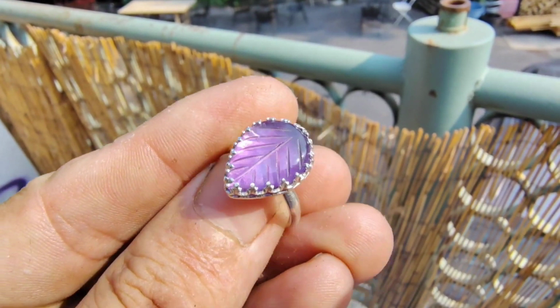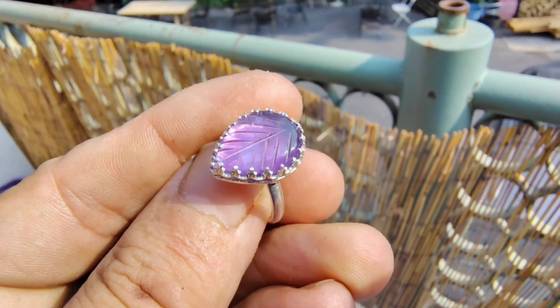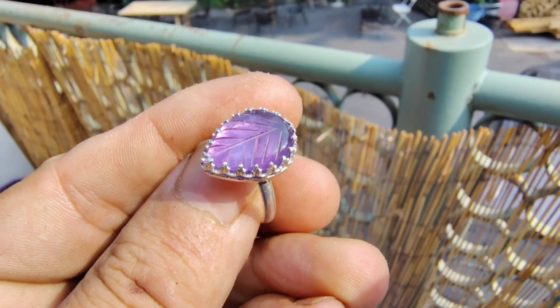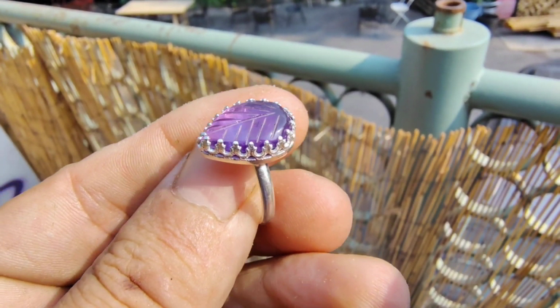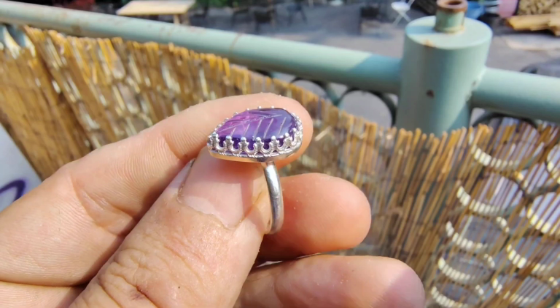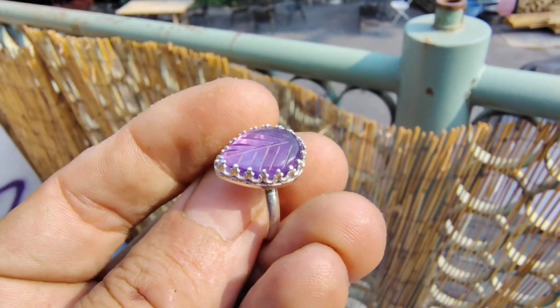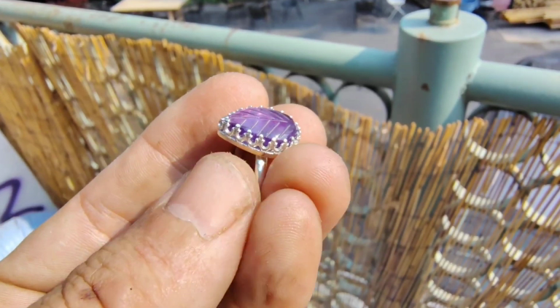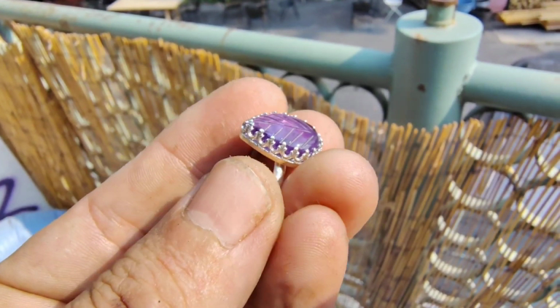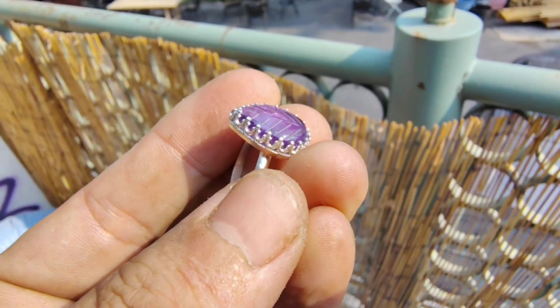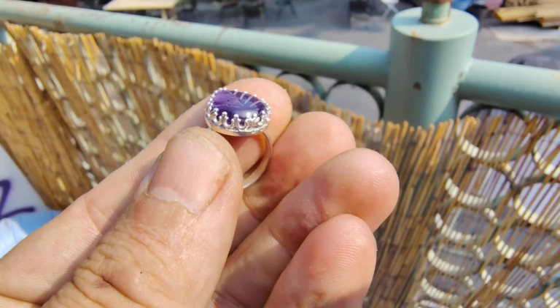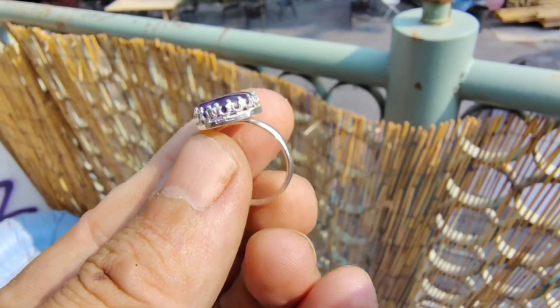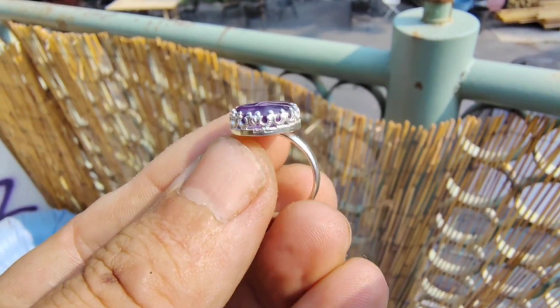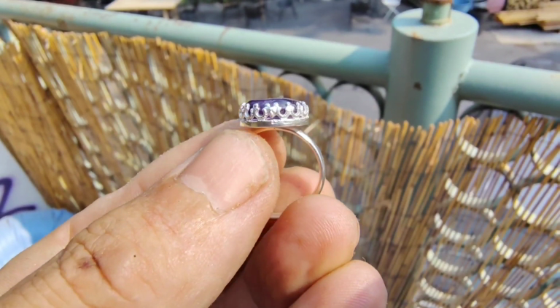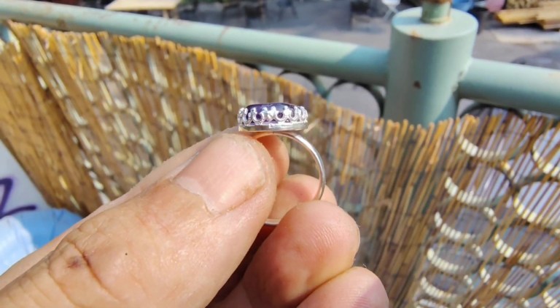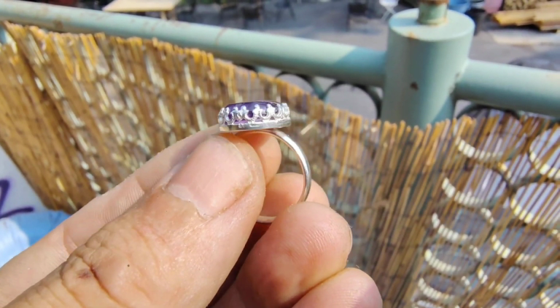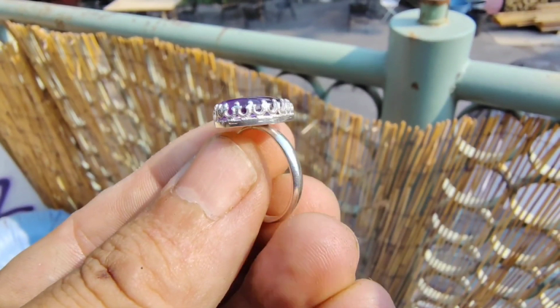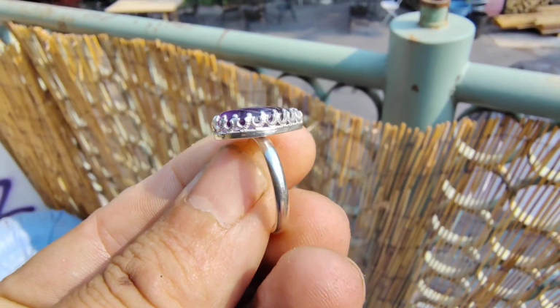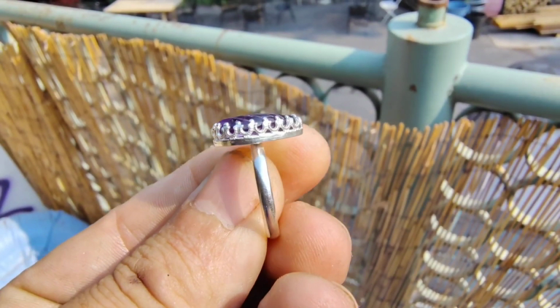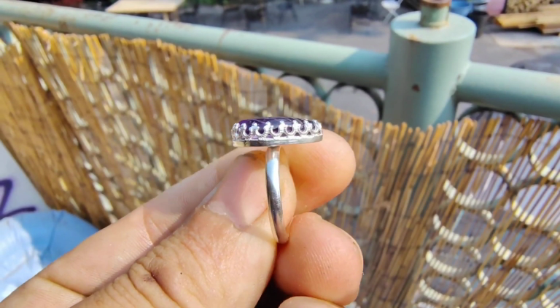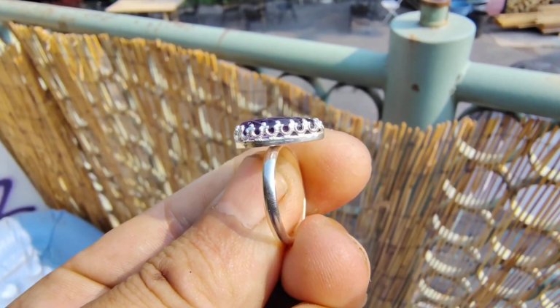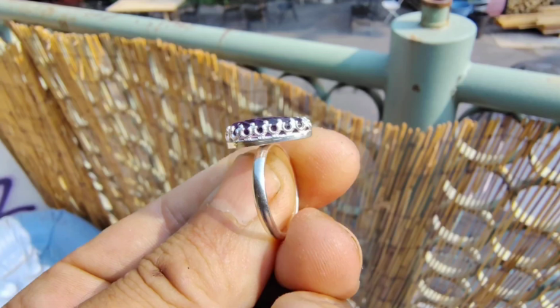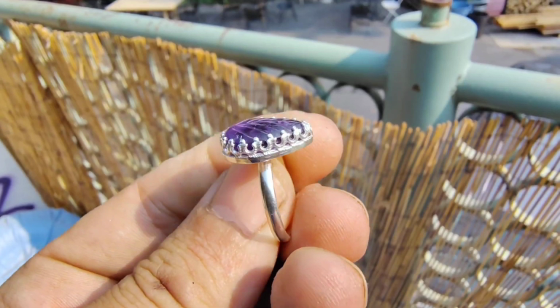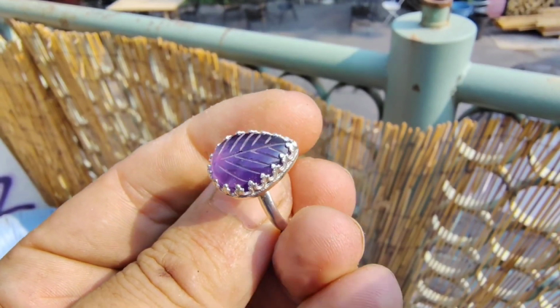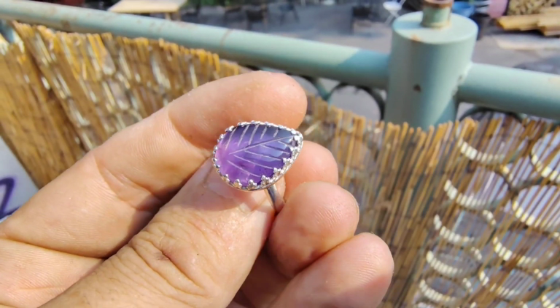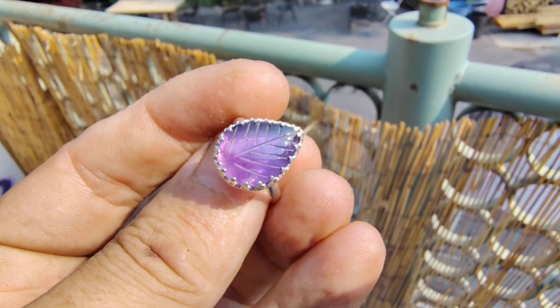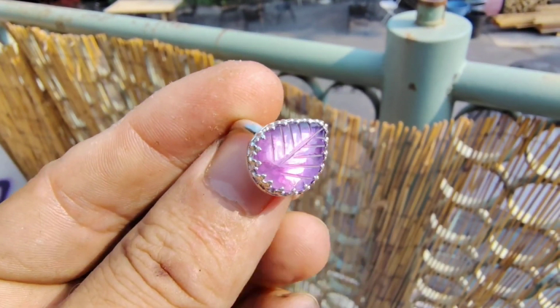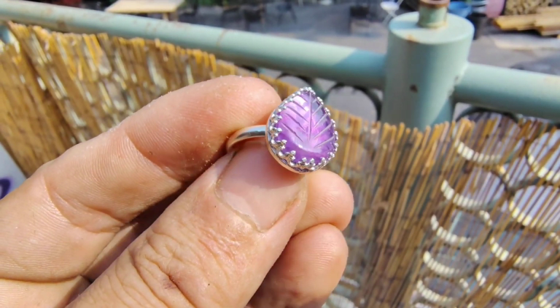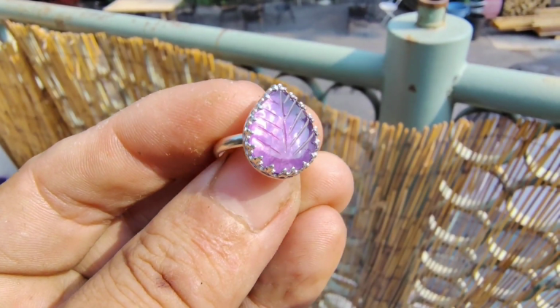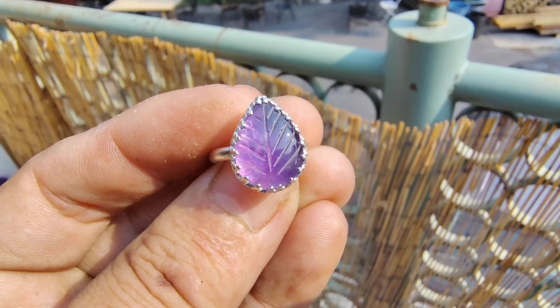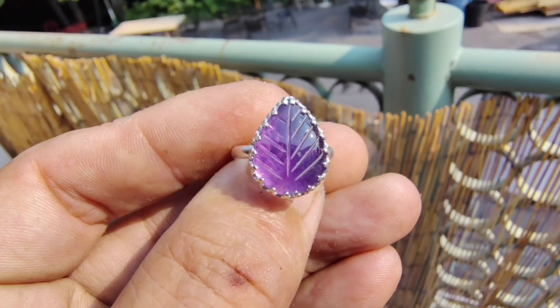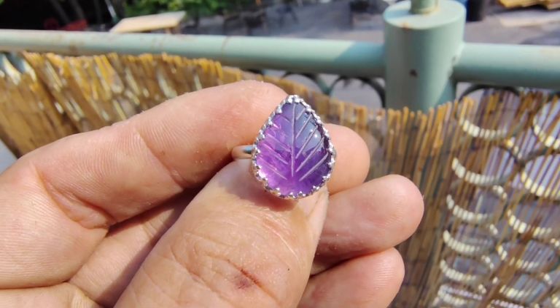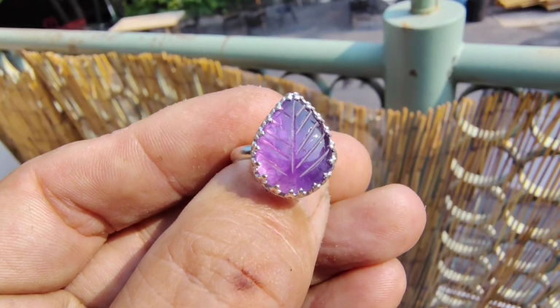See that beautiful flash that it gives off? That's because I did a solid silver back behind it, and so it gives off that beautiful flash right there.